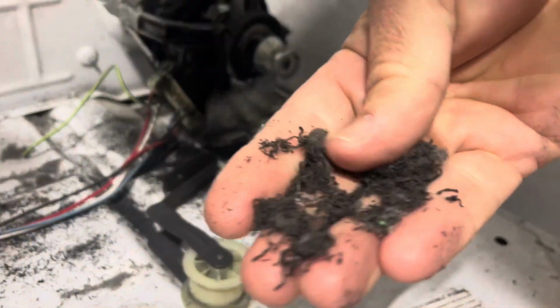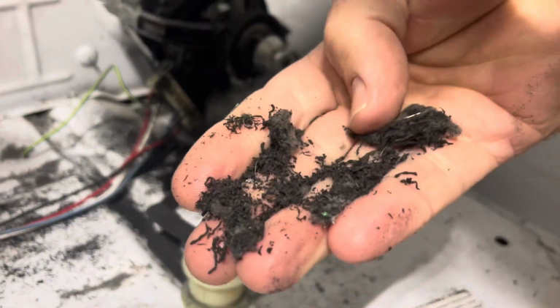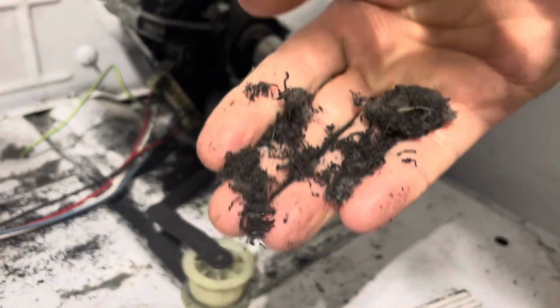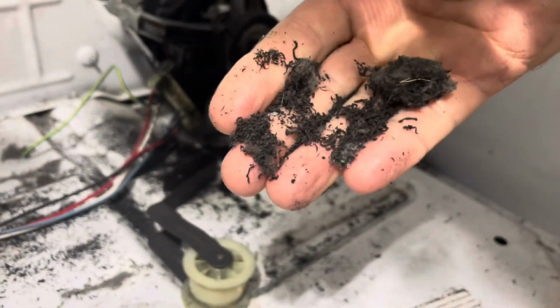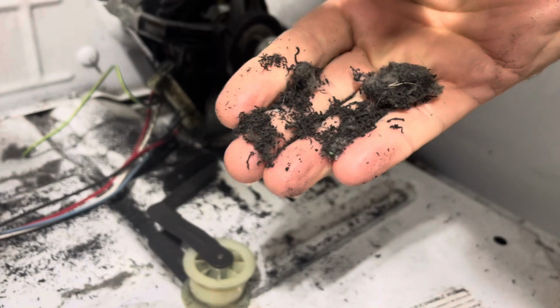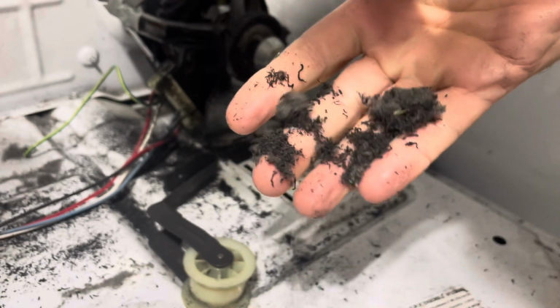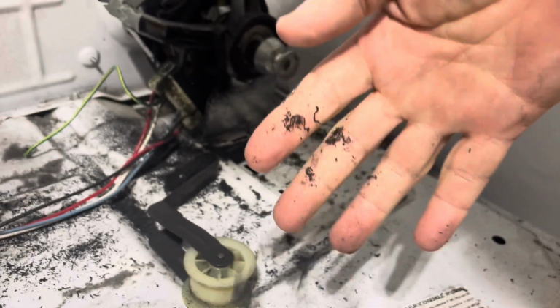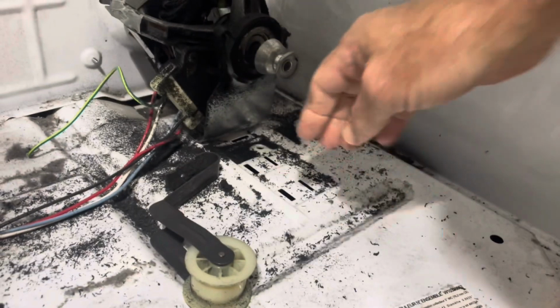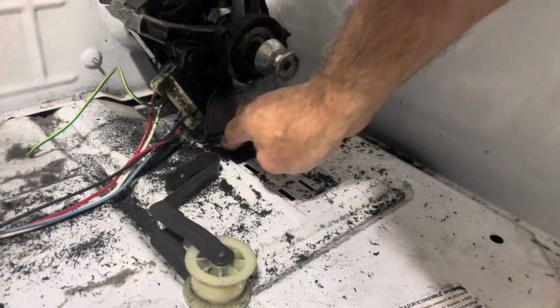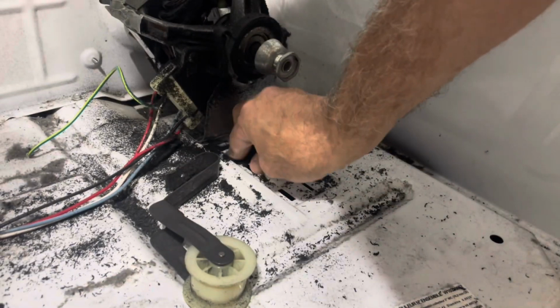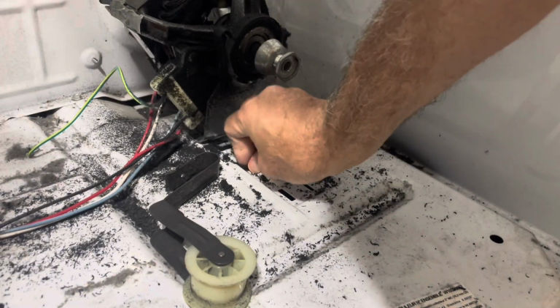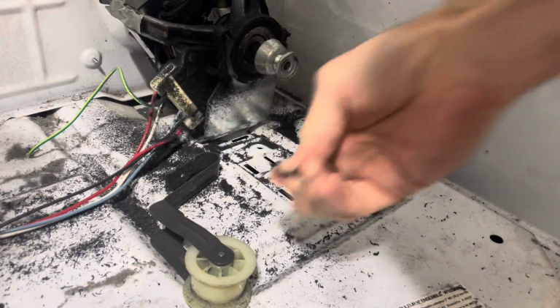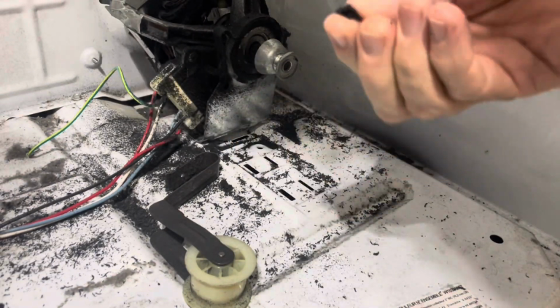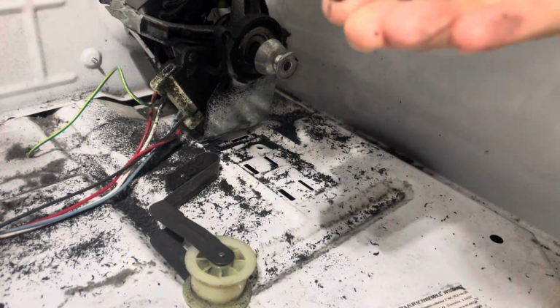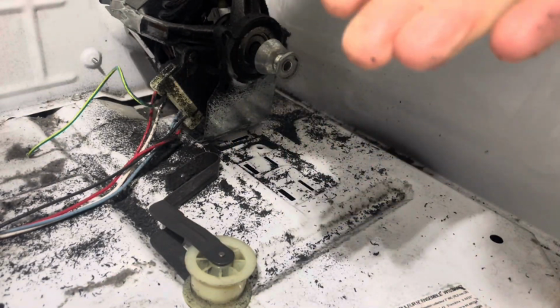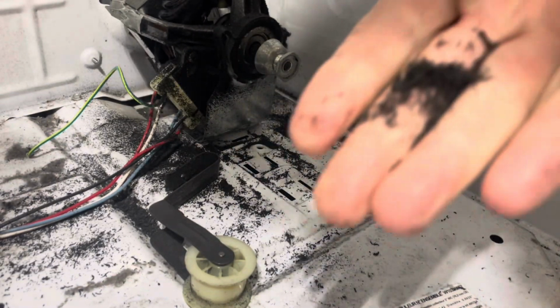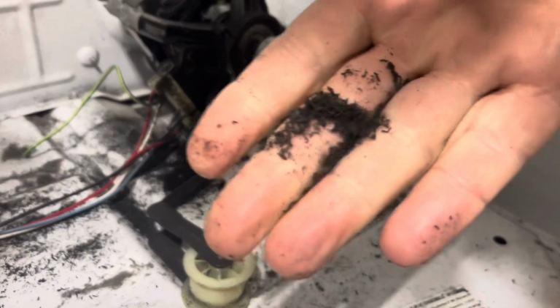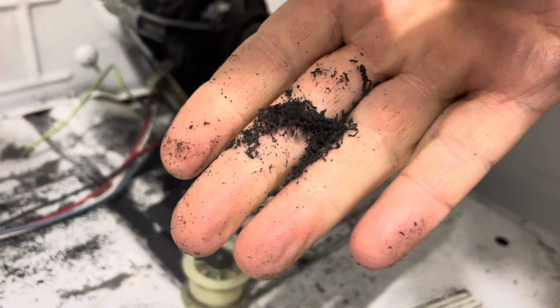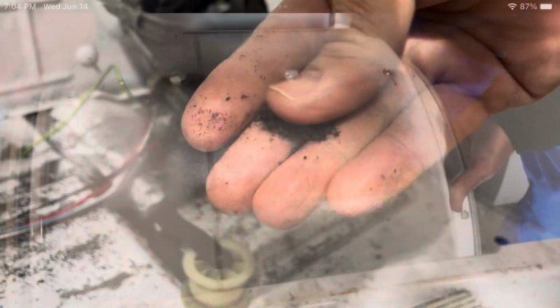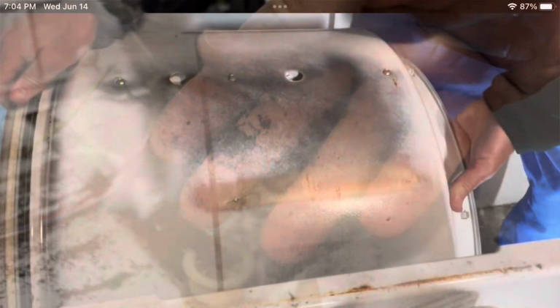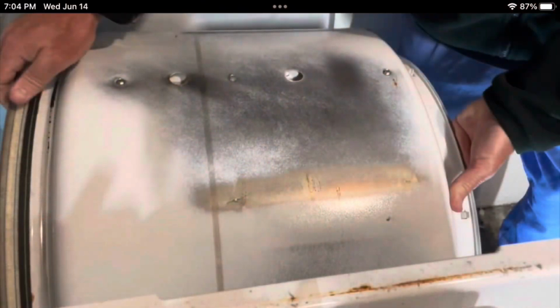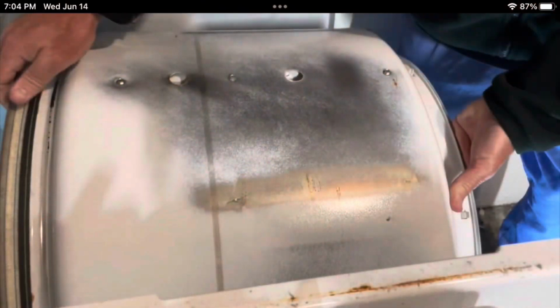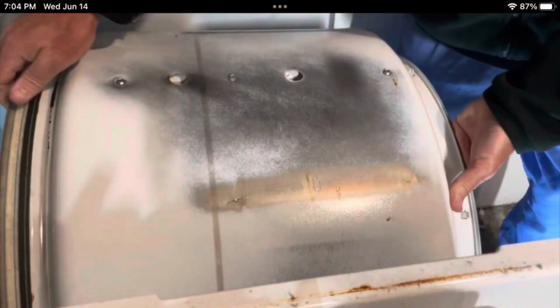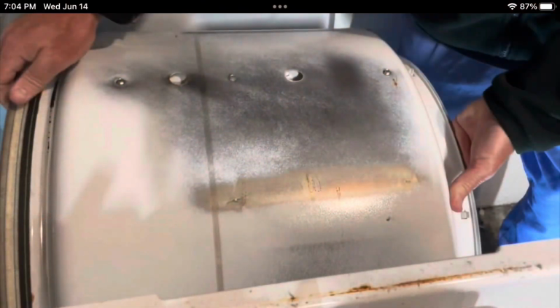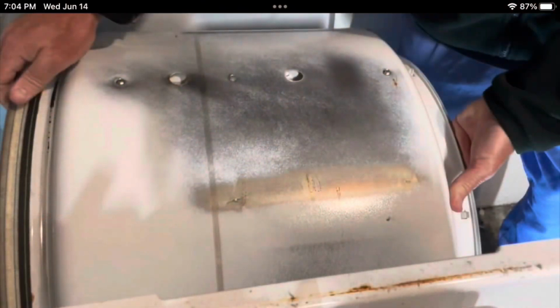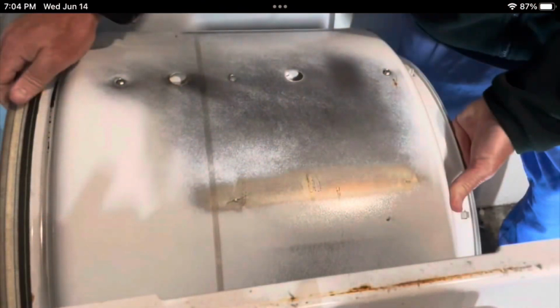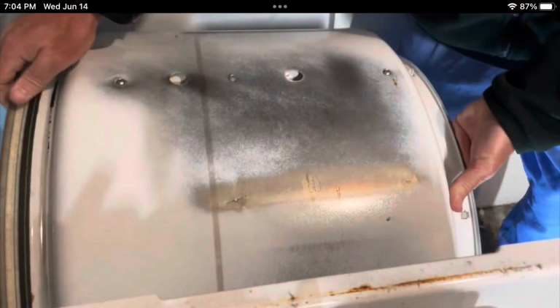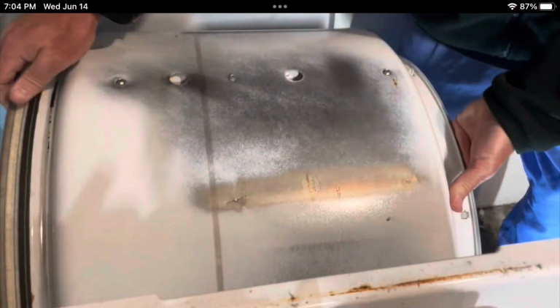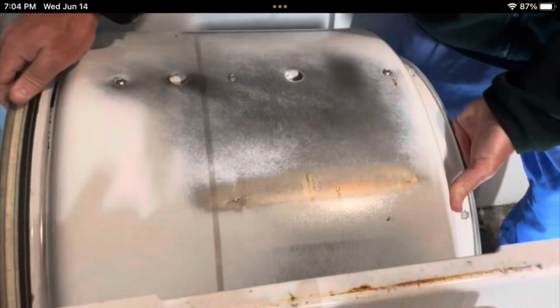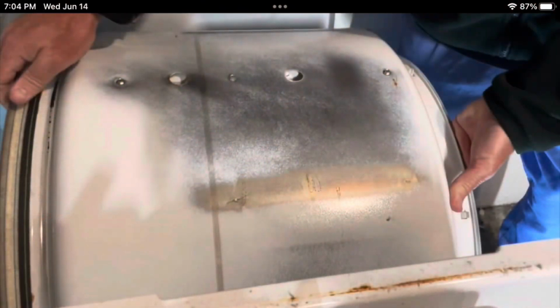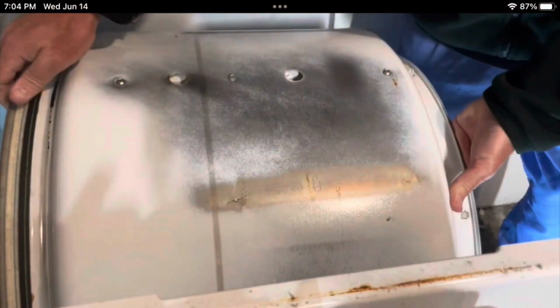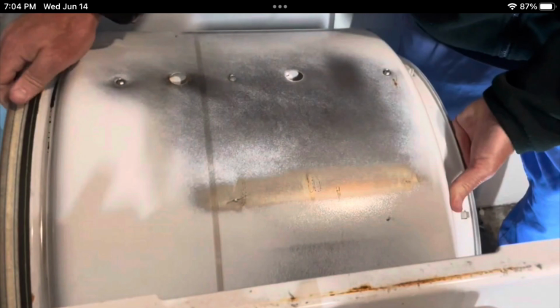Before I put a new belt on this dryer, I had to see what caused the old belt to shred into little pieces like this. I took a look at the drum first, where the belt touches it, and it didn't seem like anything was out of the ordinary there.